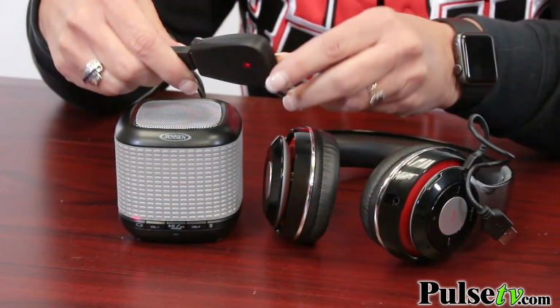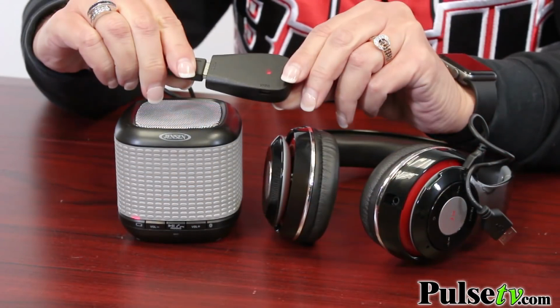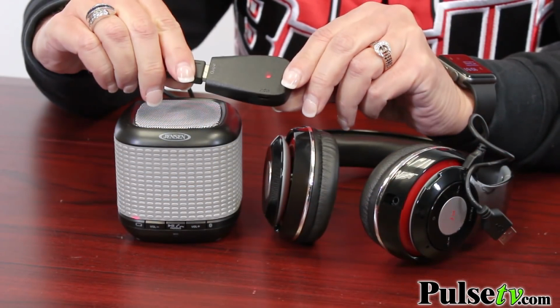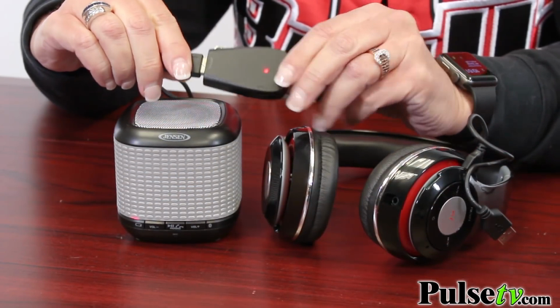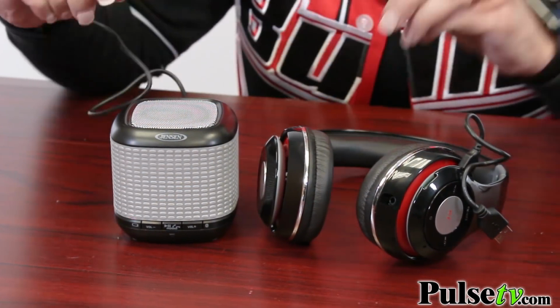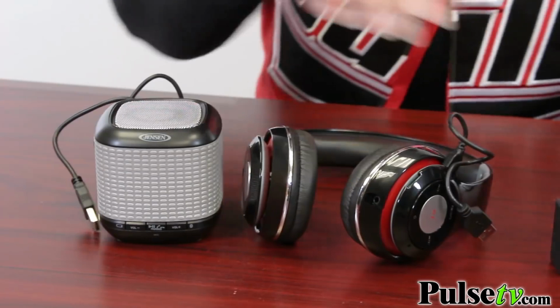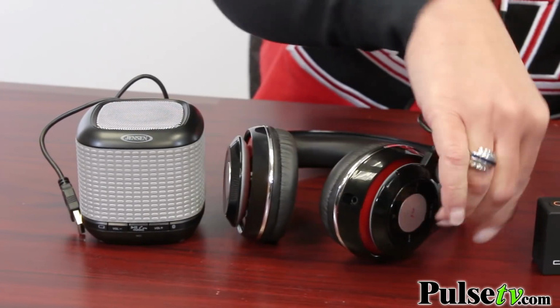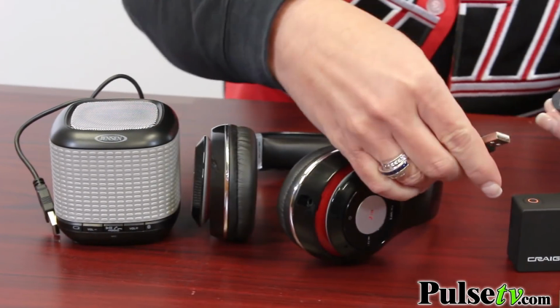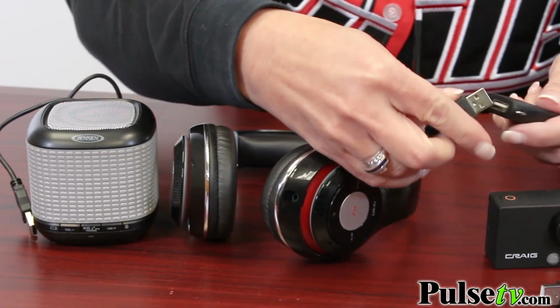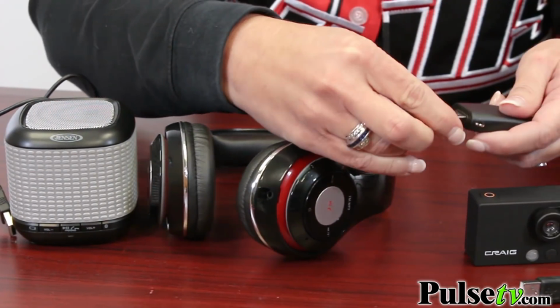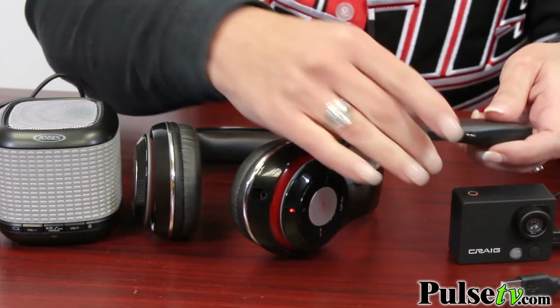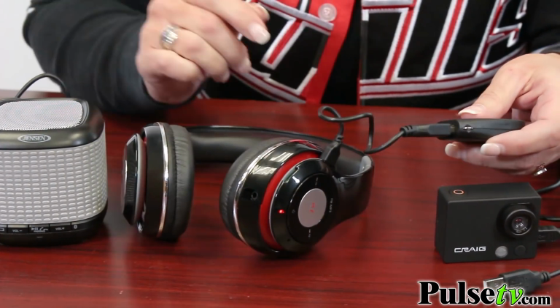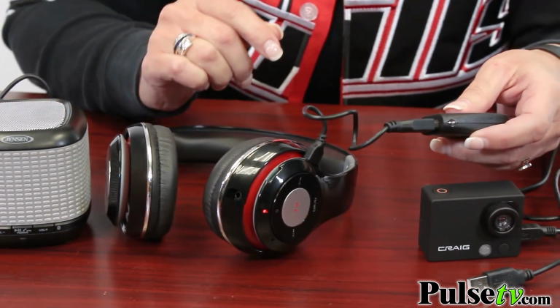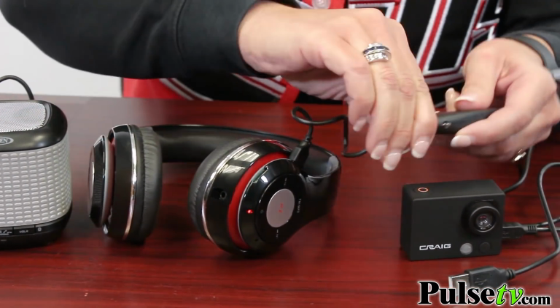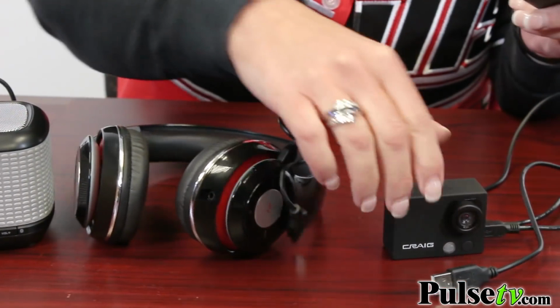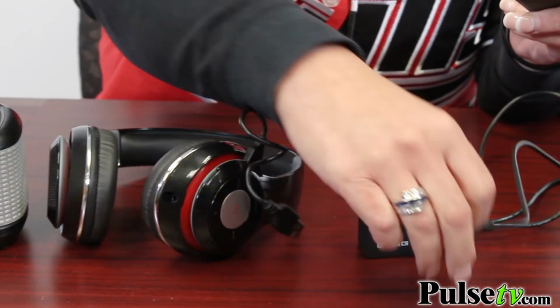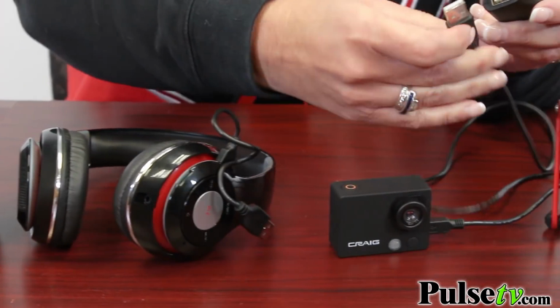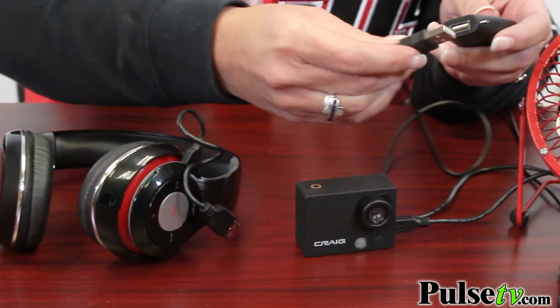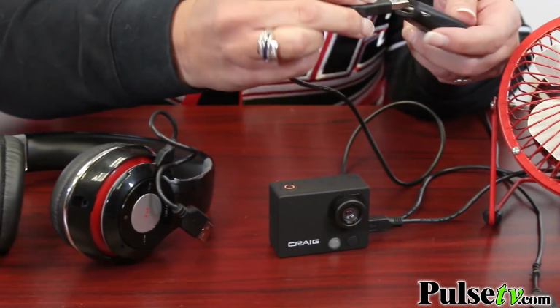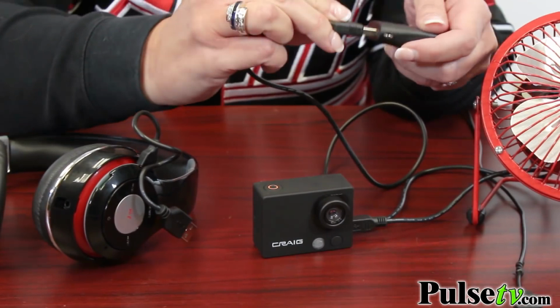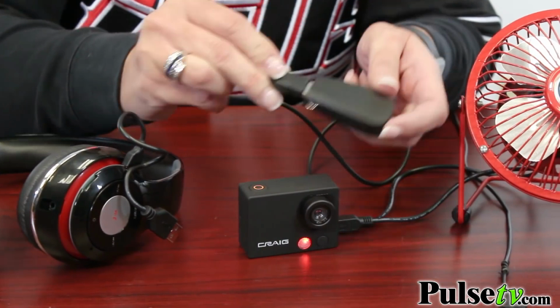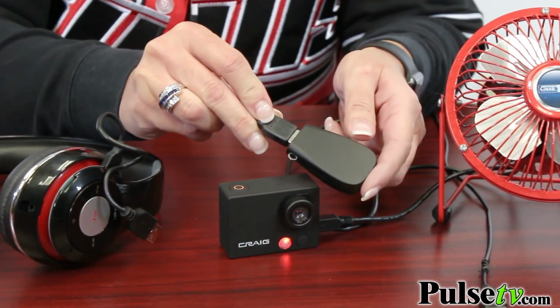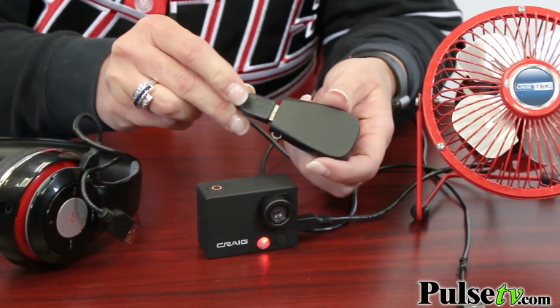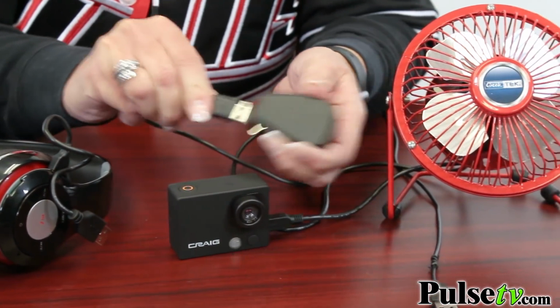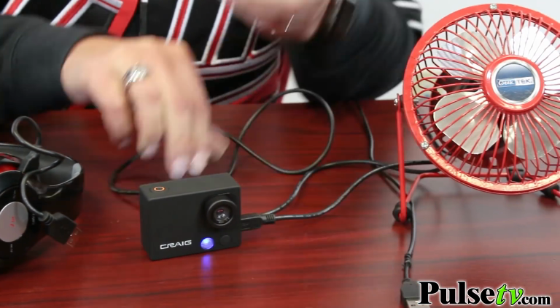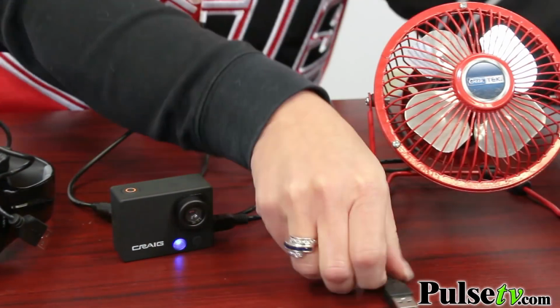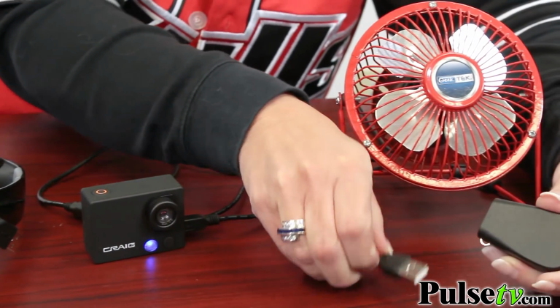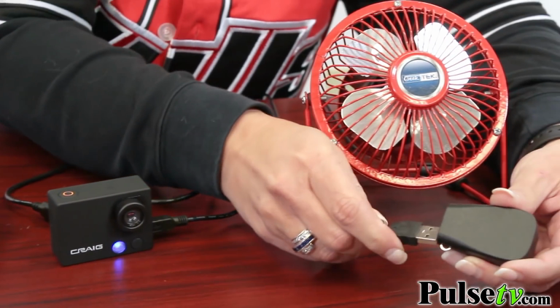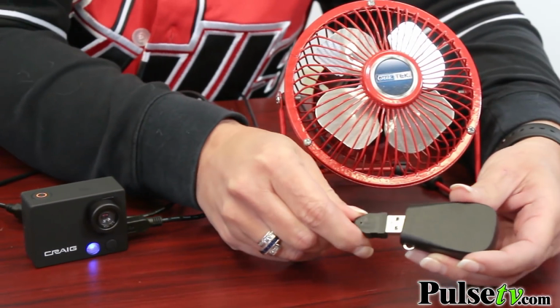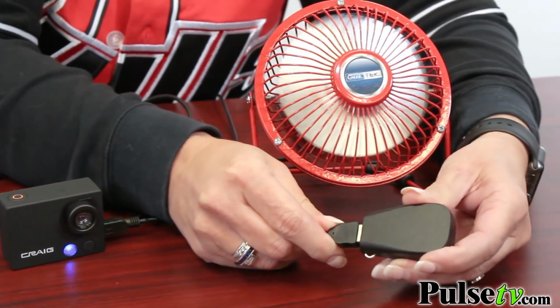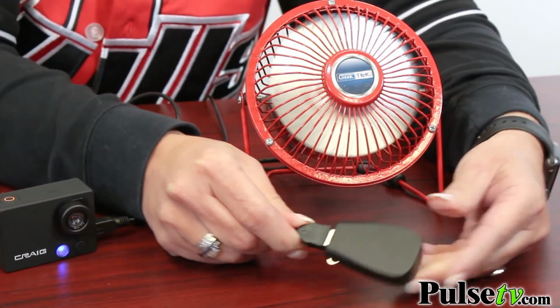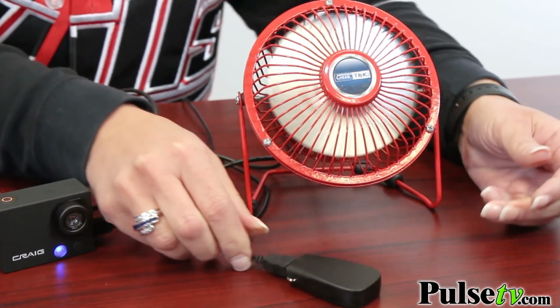That being said, we did want to try it out on other USB devices, and it worked. We tried it on some Bluetooth headphones, a speaker, and even an MP3 player. So this is going to work for all kinds of devices.